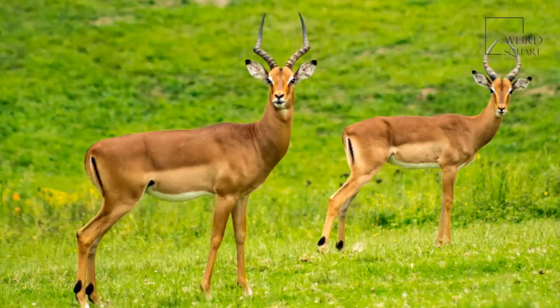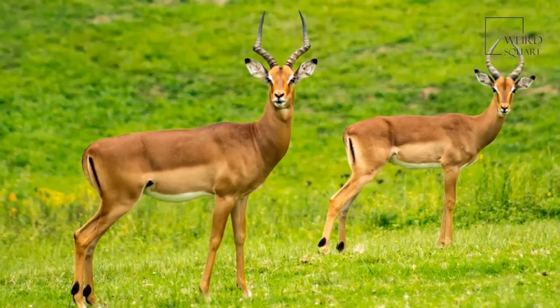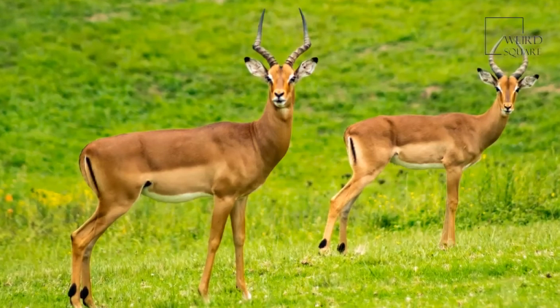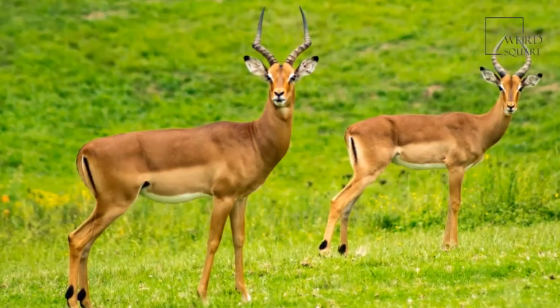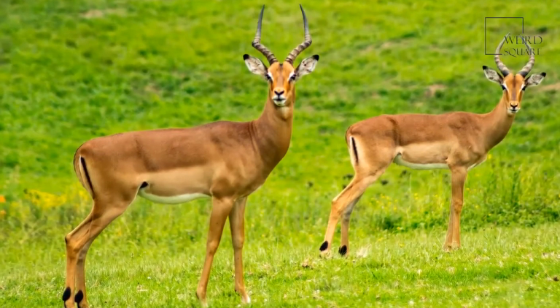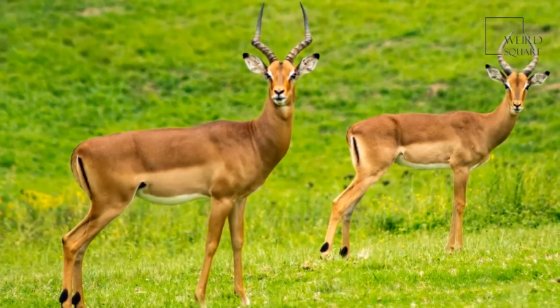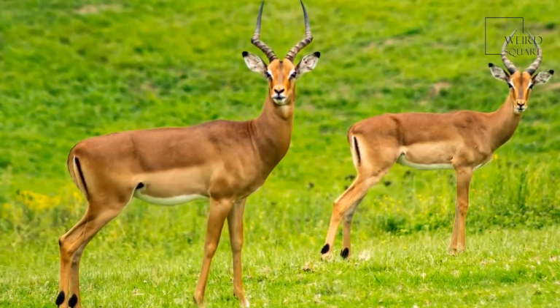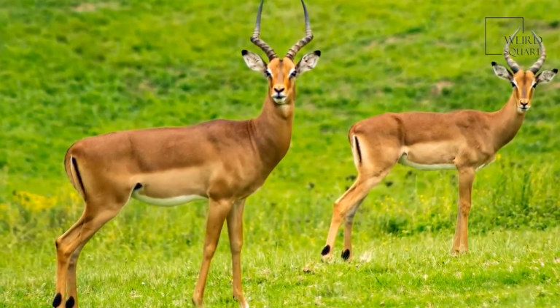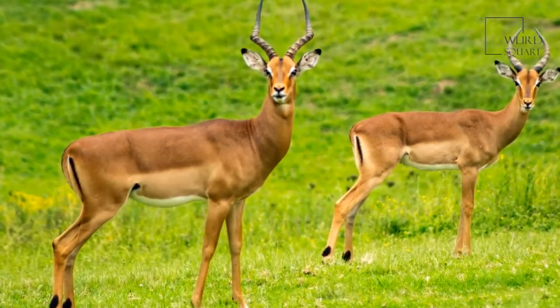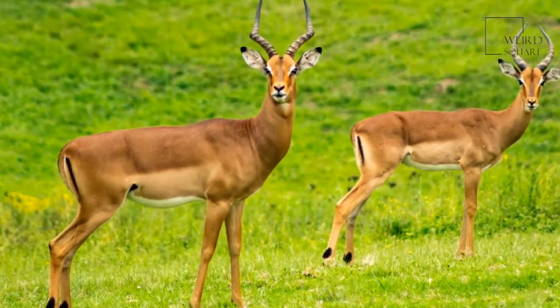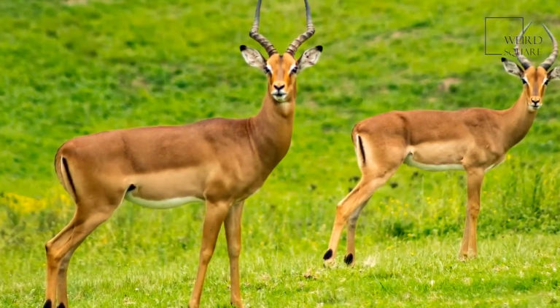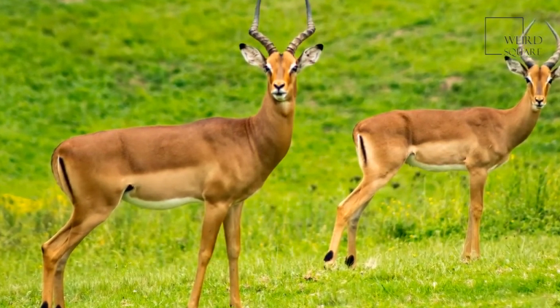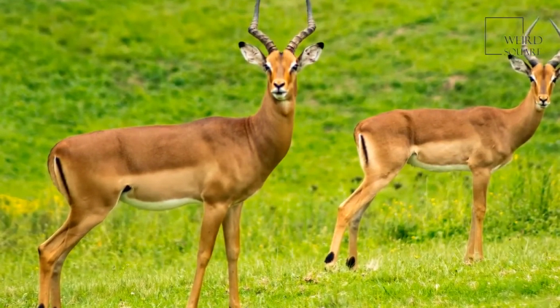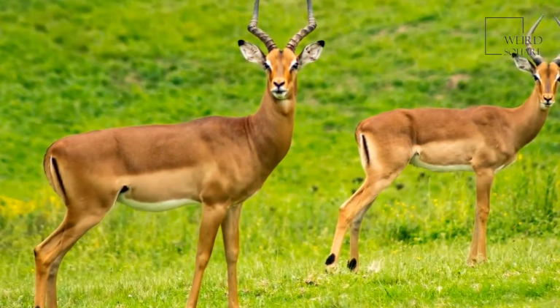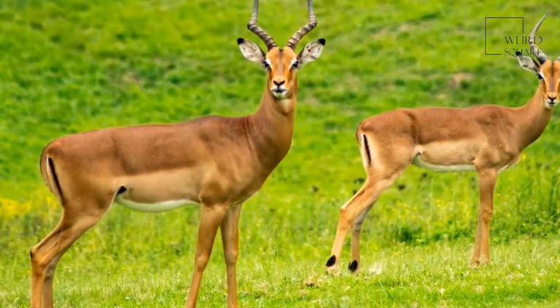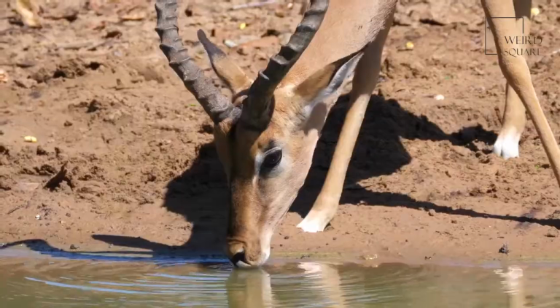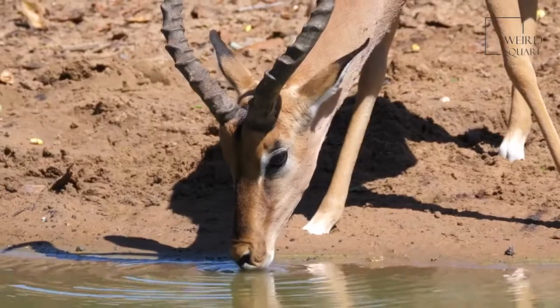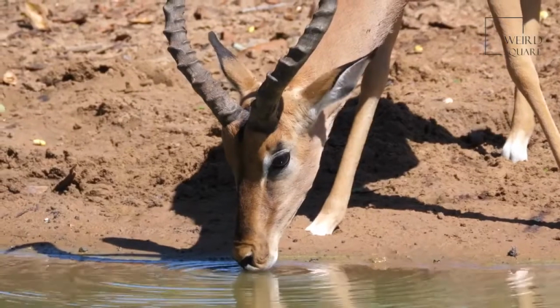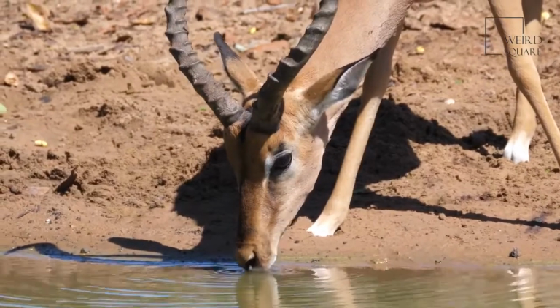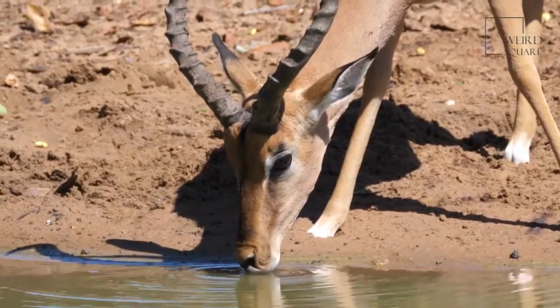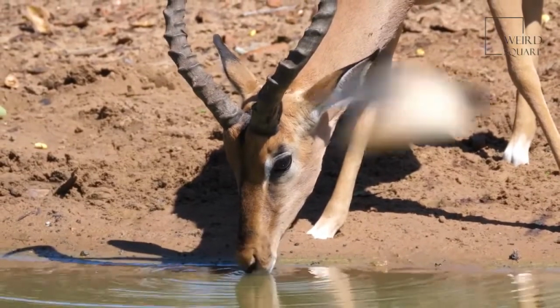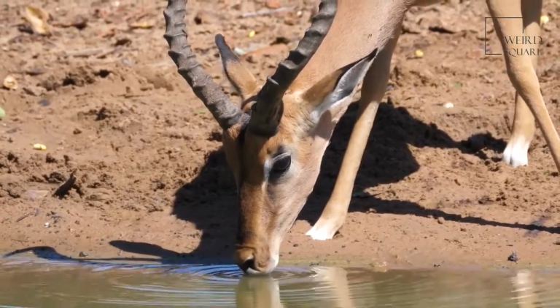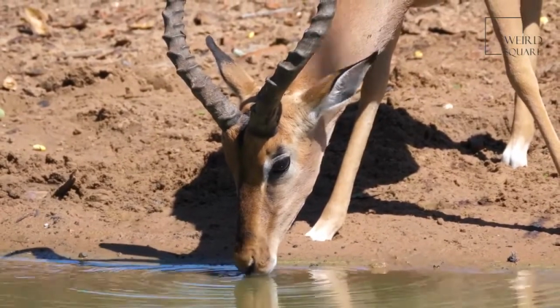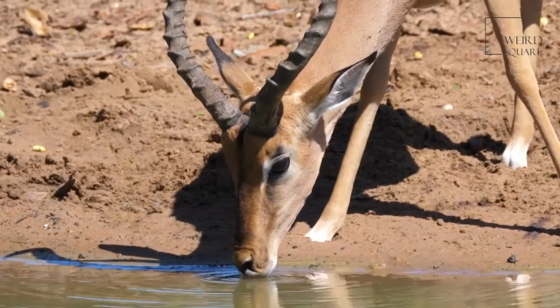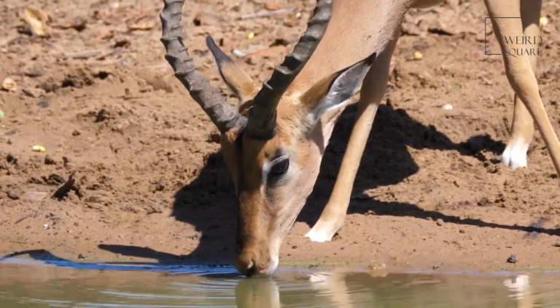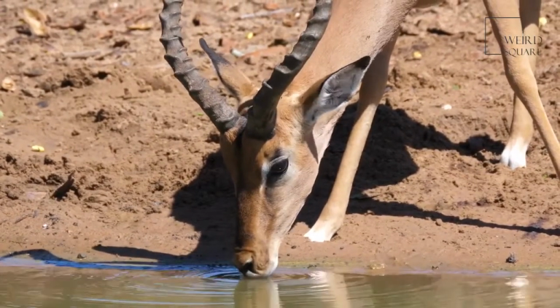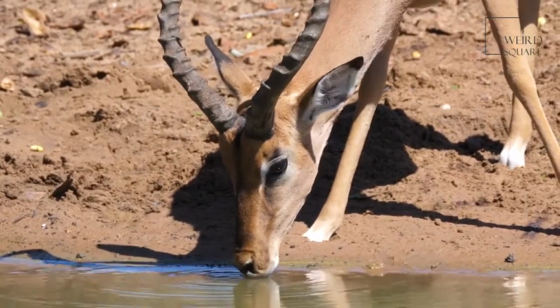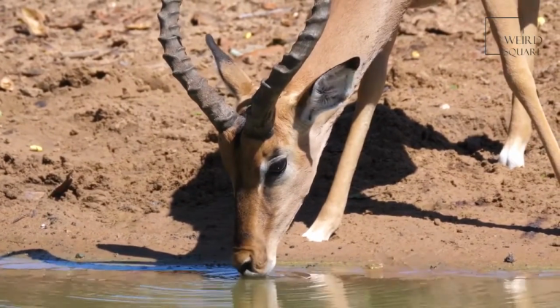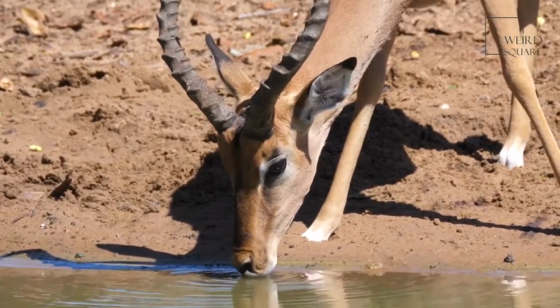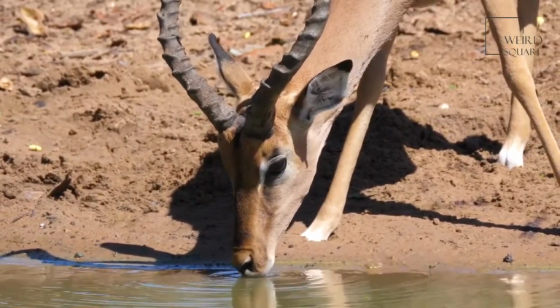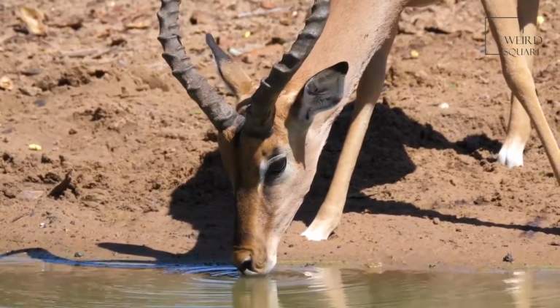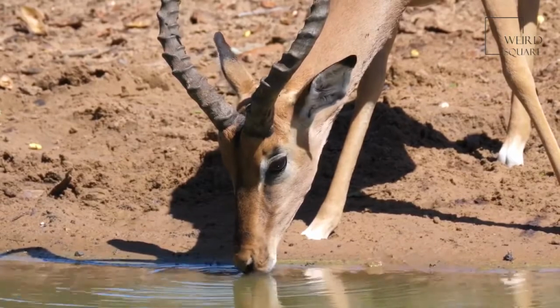When startled, an impala animal can jump up to 10 feet high. Impala are animals that live in the light woodlands and savannah of southern and eastern Africa.